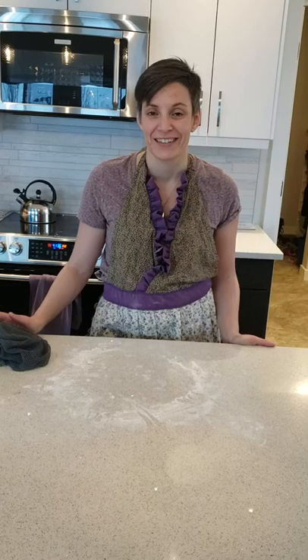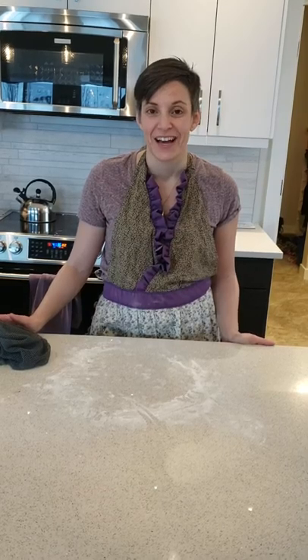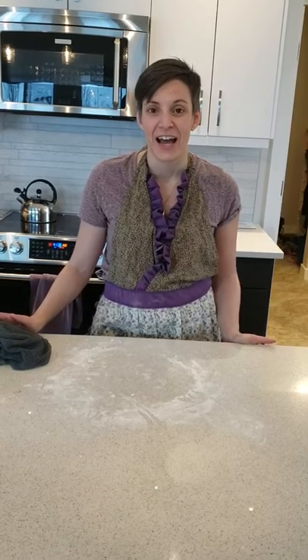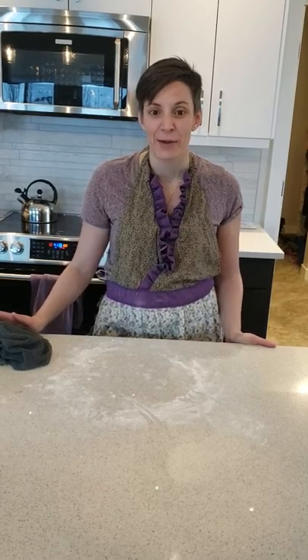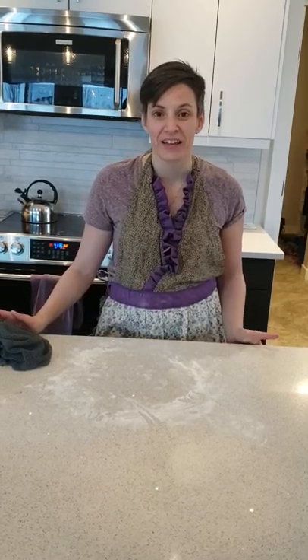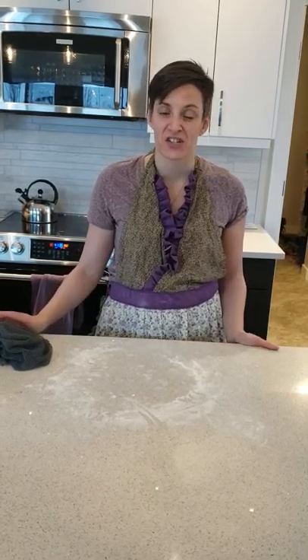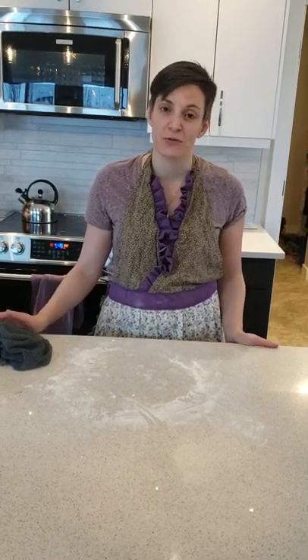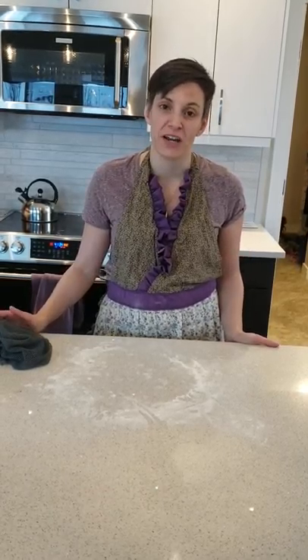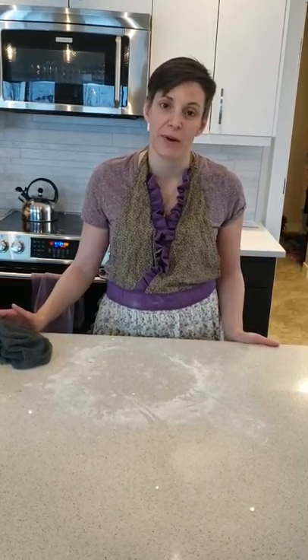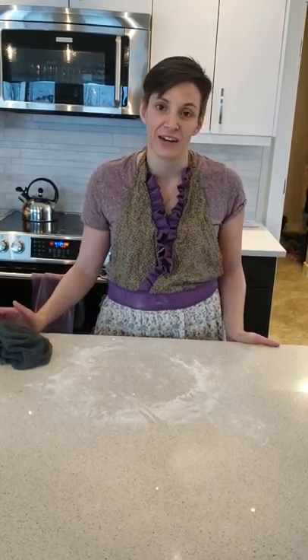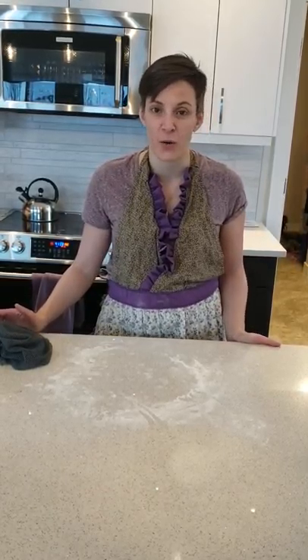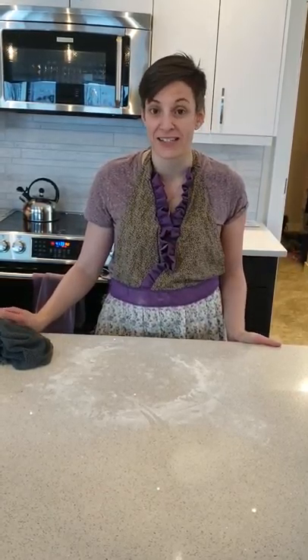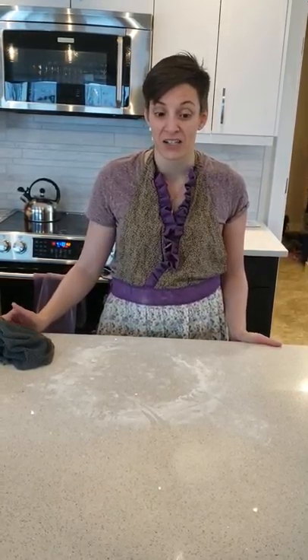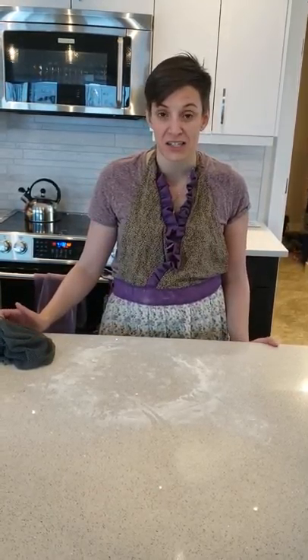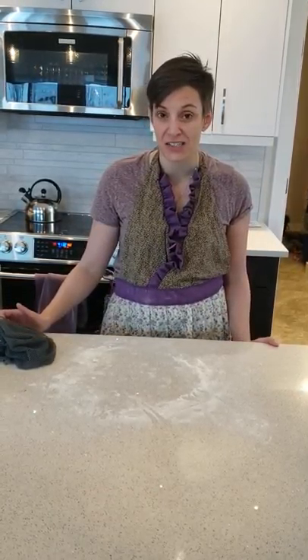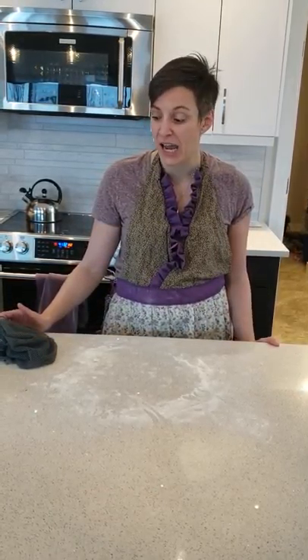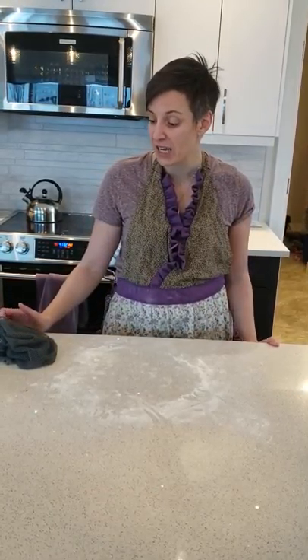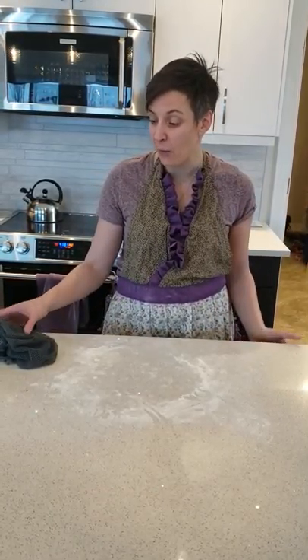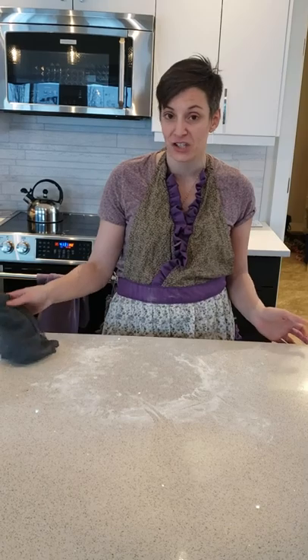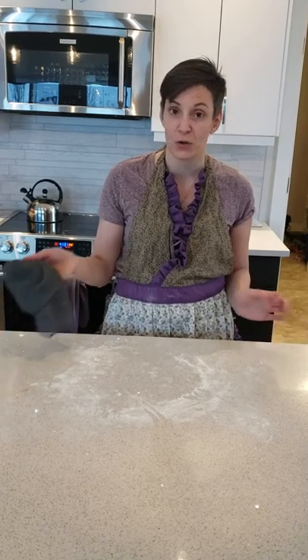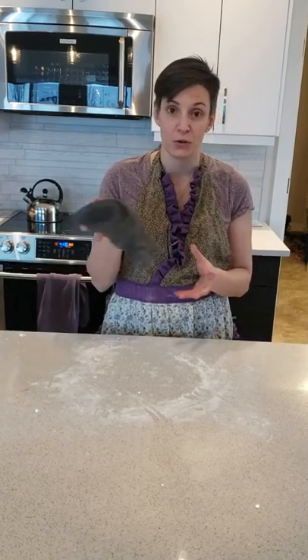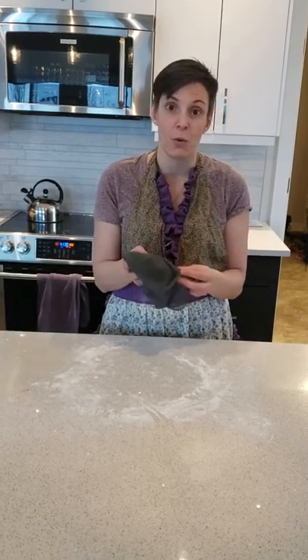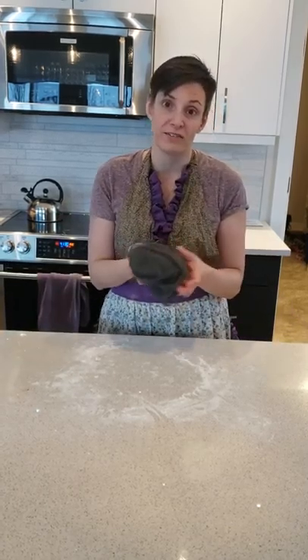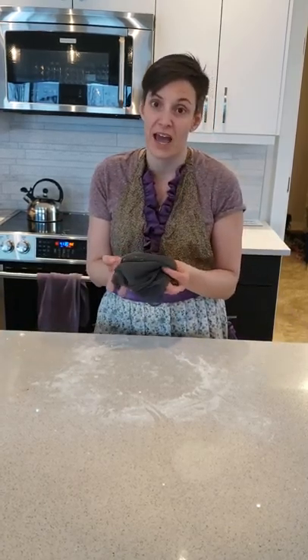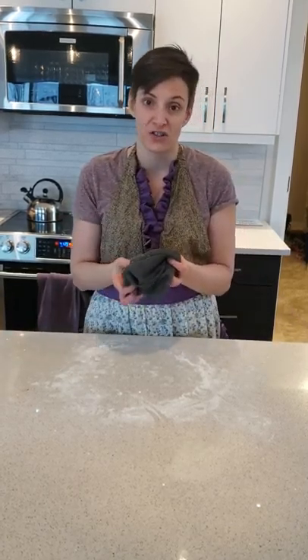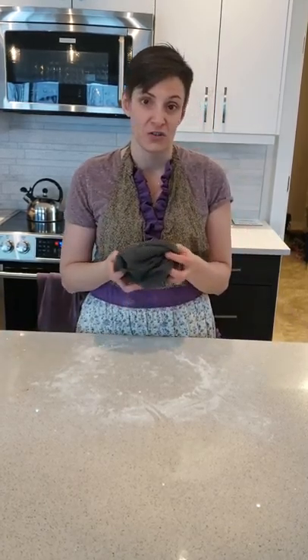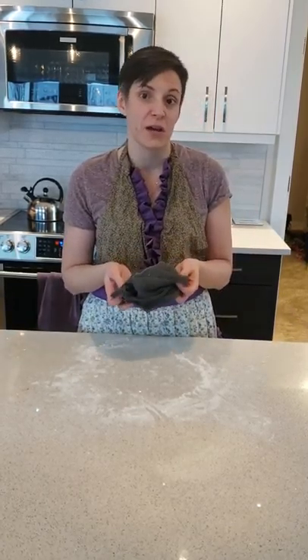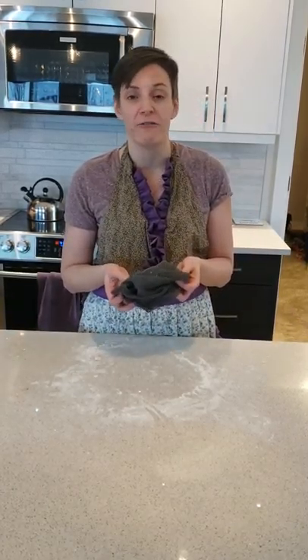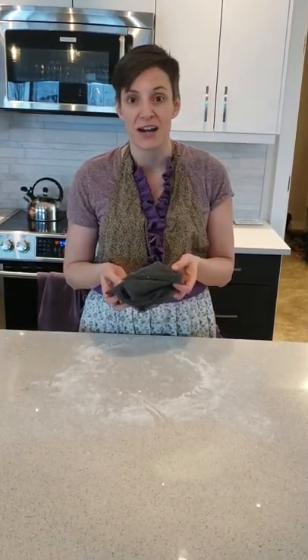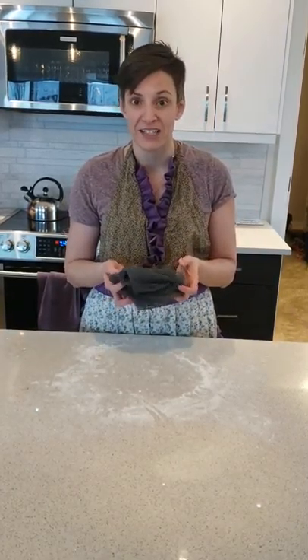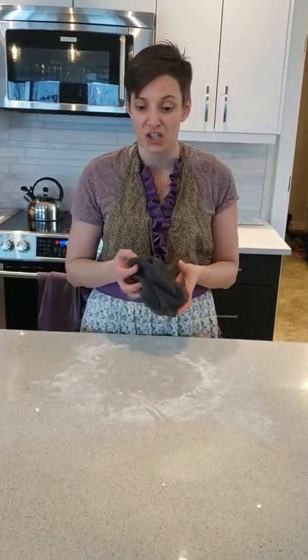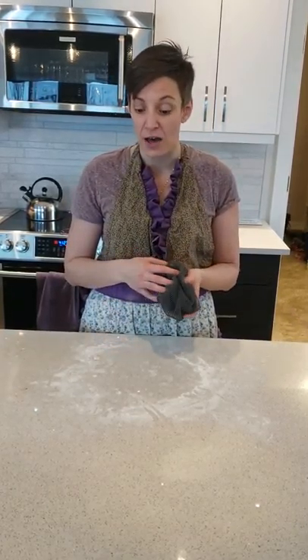Hi, I'm Melanie Stoof, your independent Norwex sales consultant, and I wanted to show you one of the extra uses we have for our netted dishcloth.